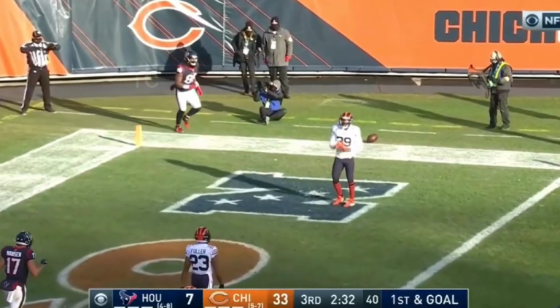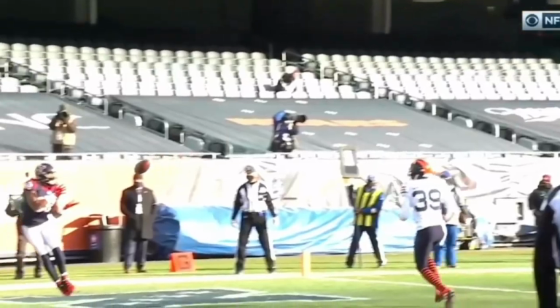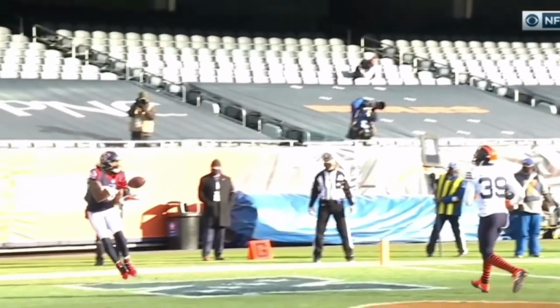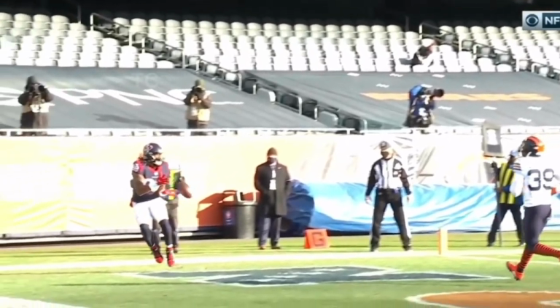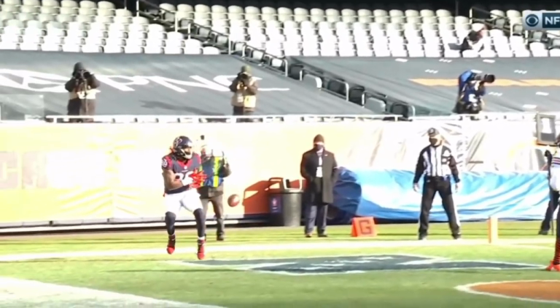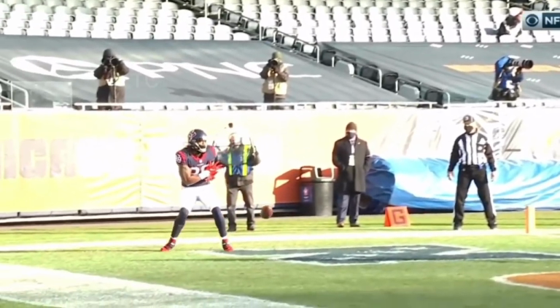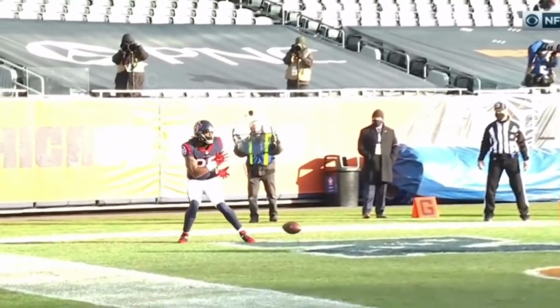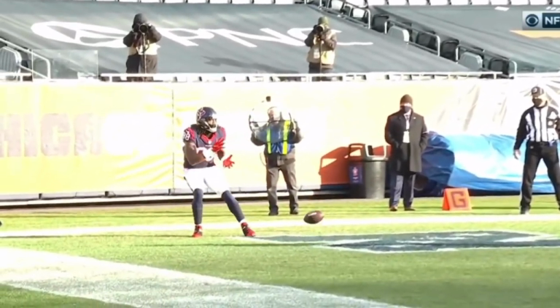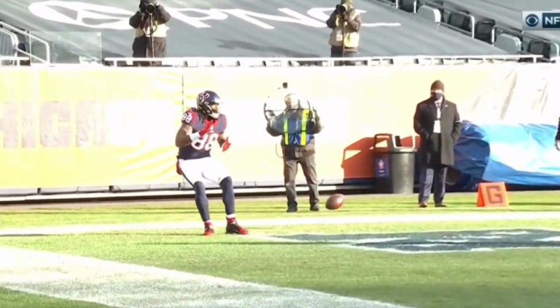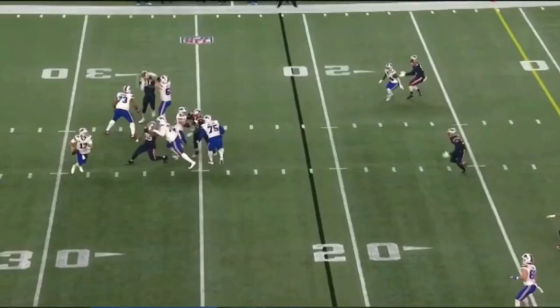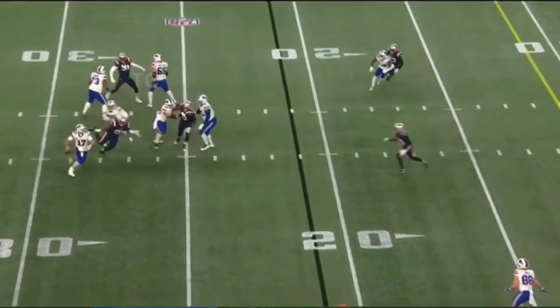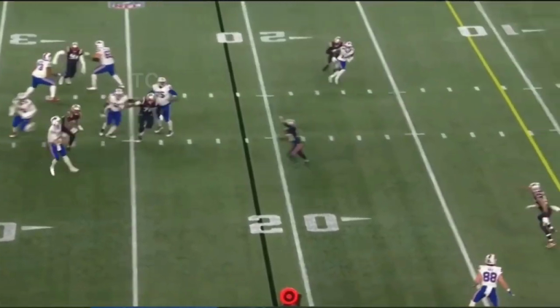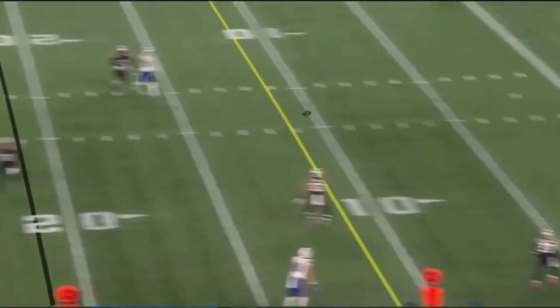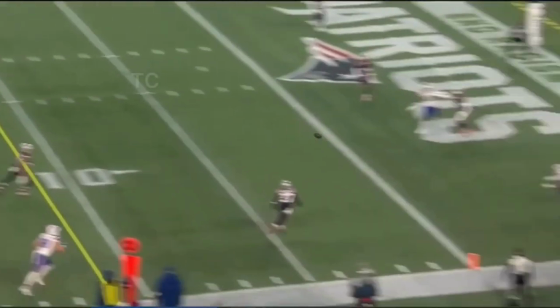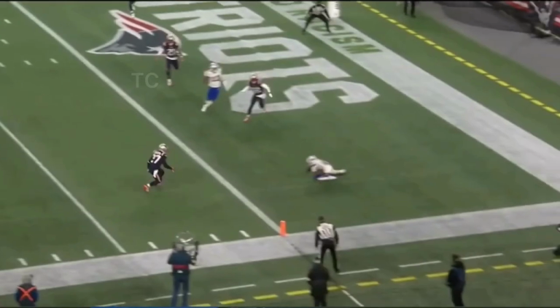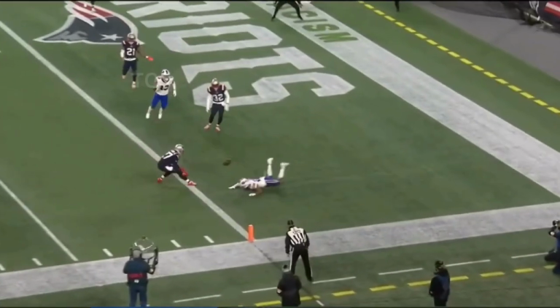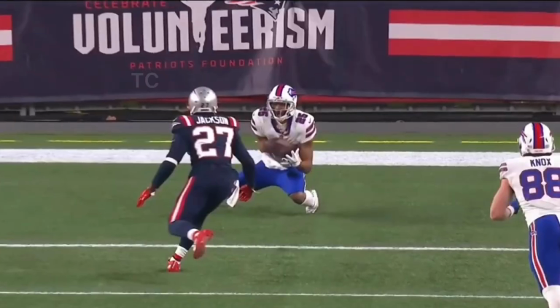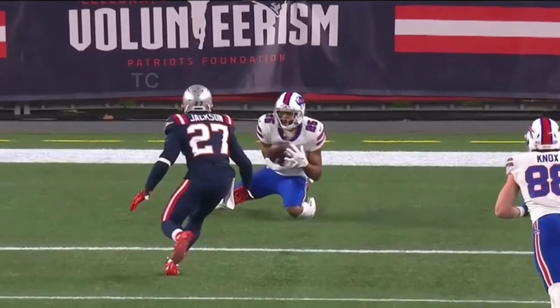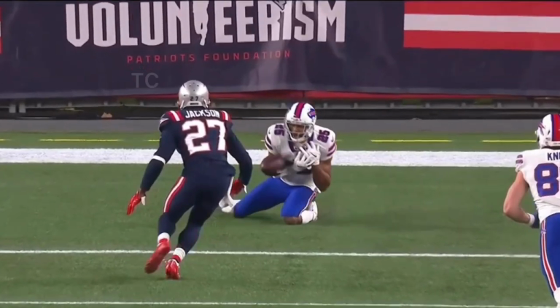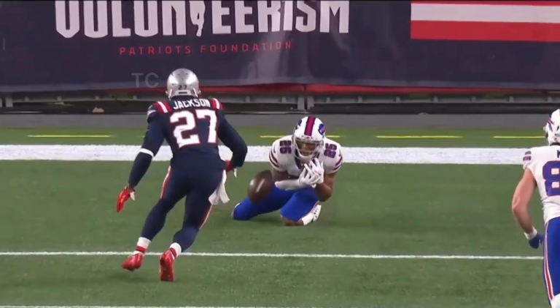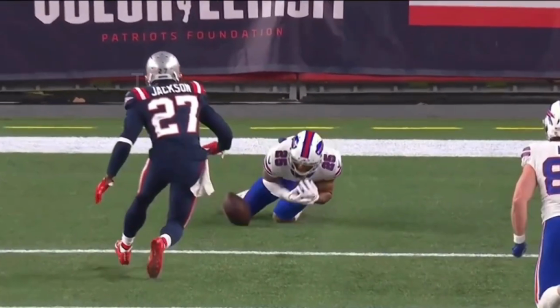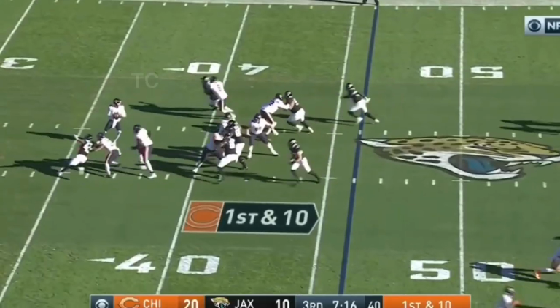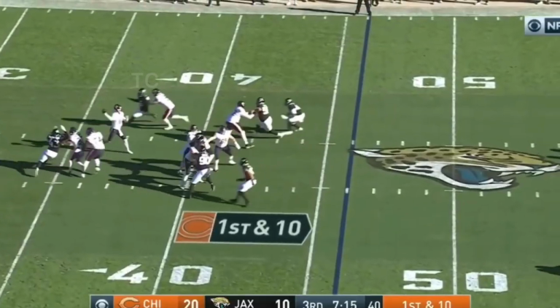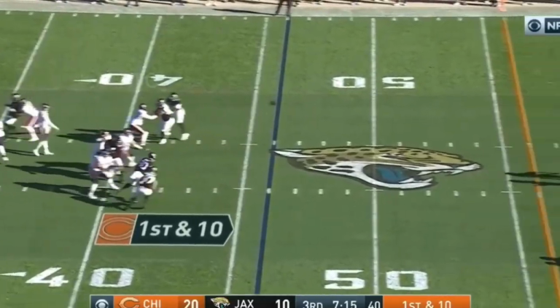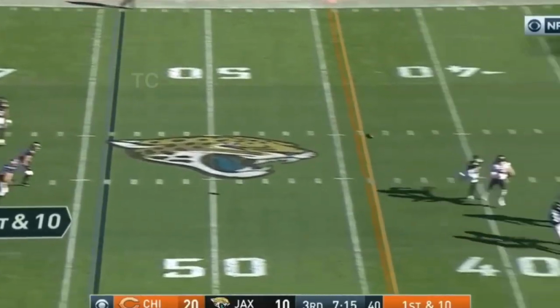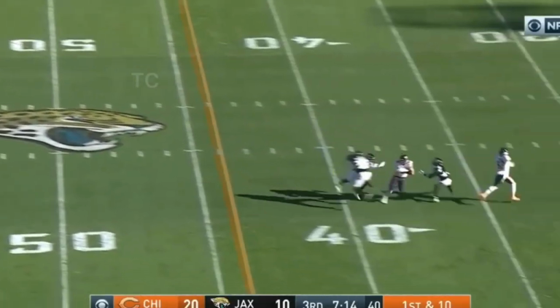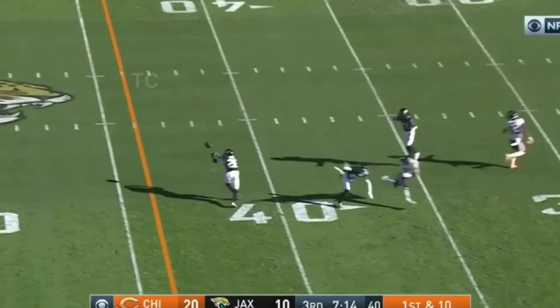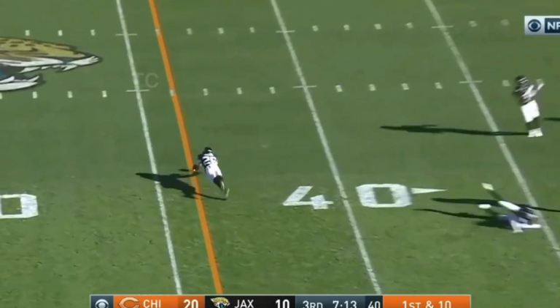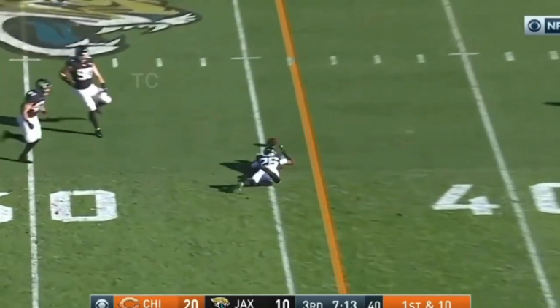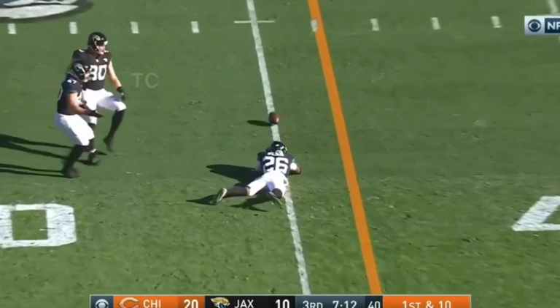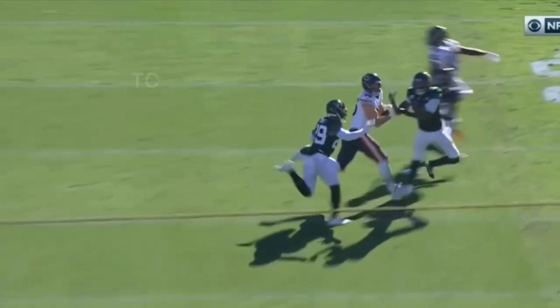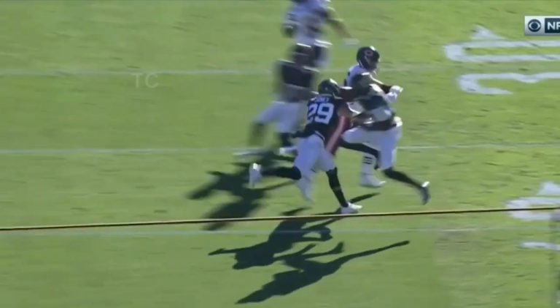The heavy pressure applied coming through Akeem Hicks, that's incomplete. Allen's got forever to survey and throw, and it is dropped. Scheef in the middle, almost intercepted.